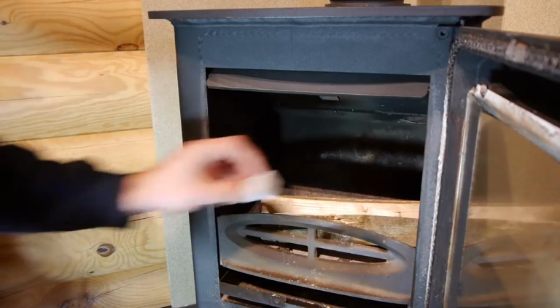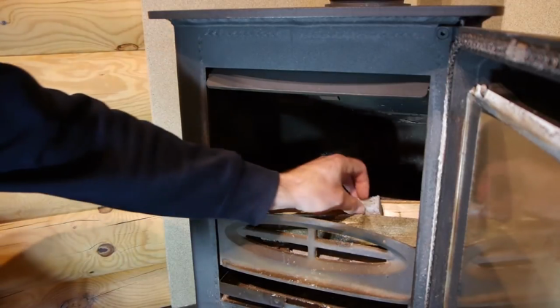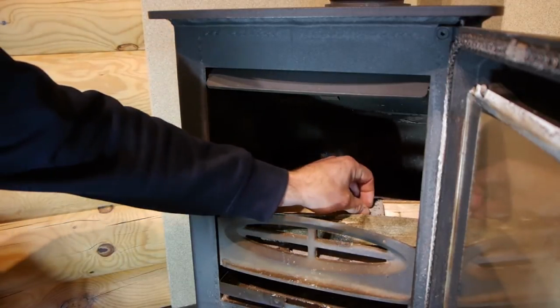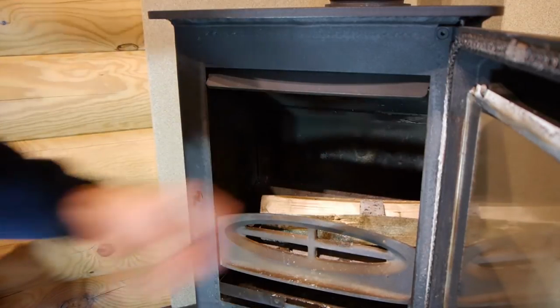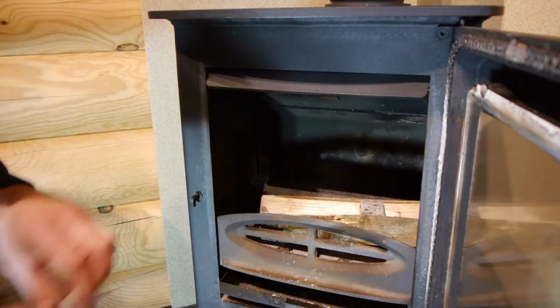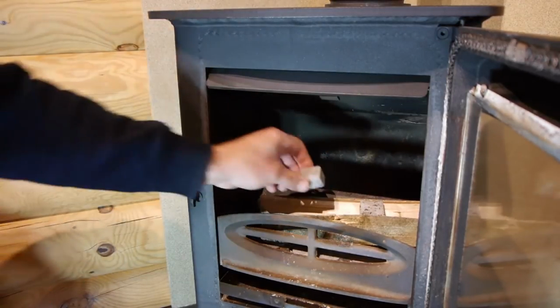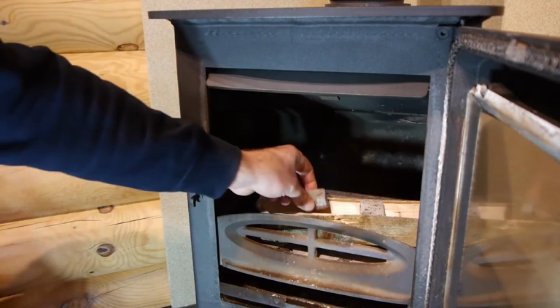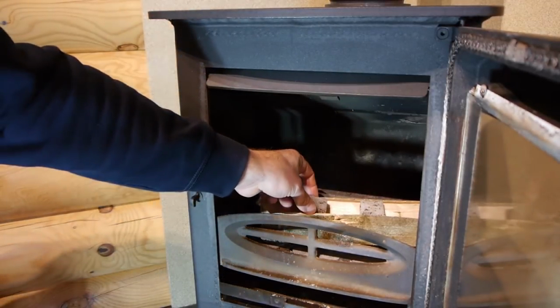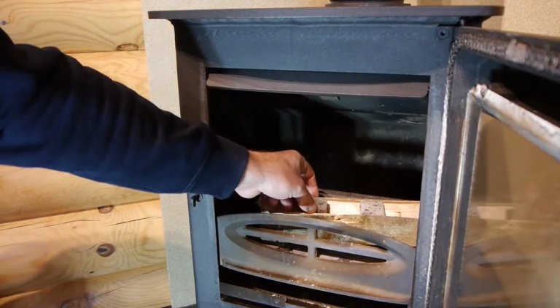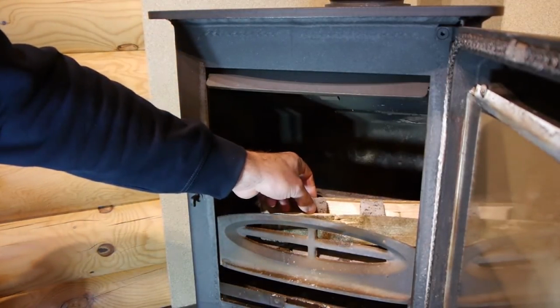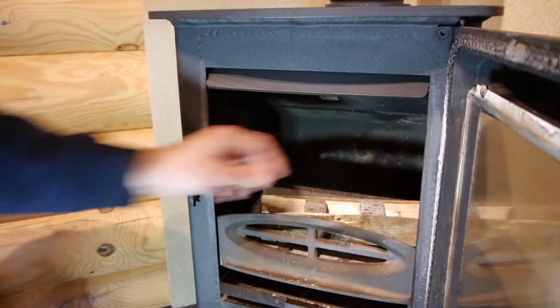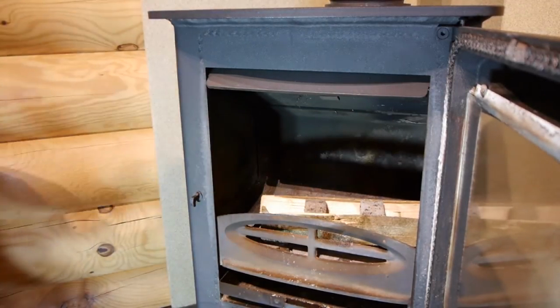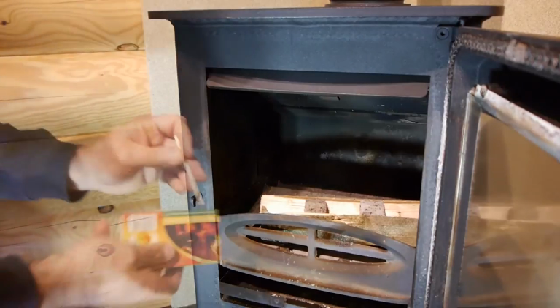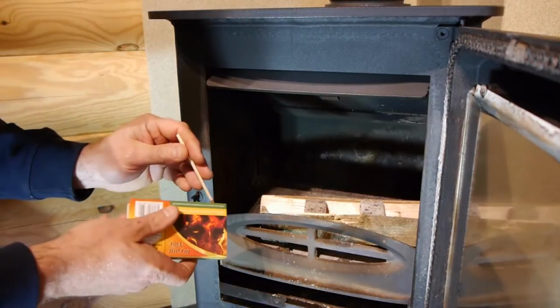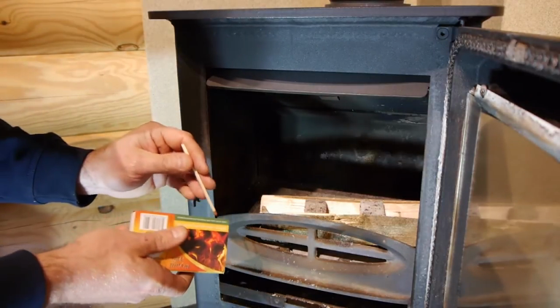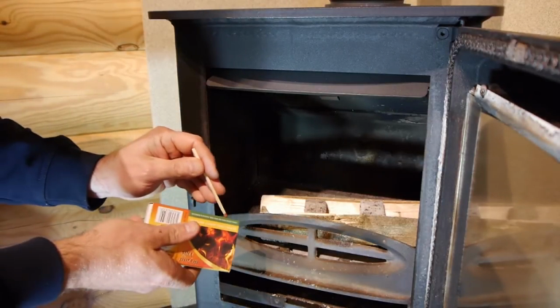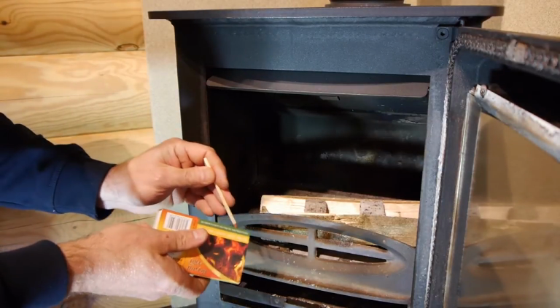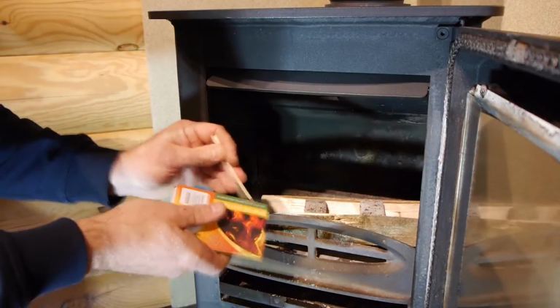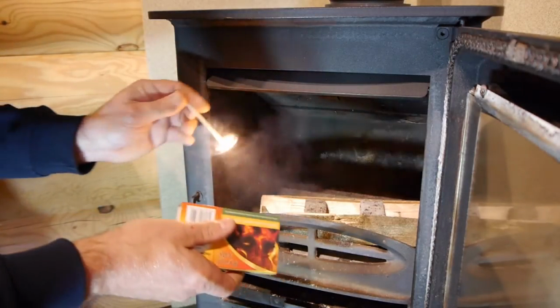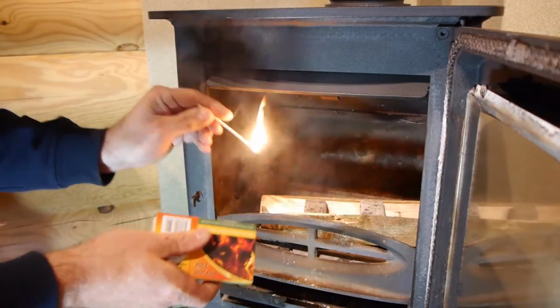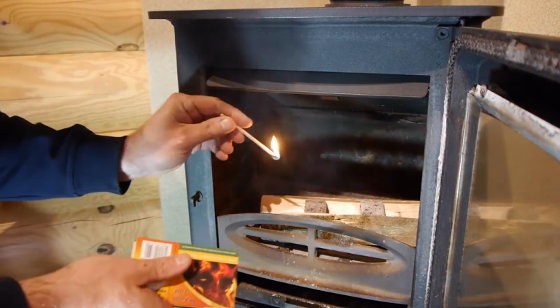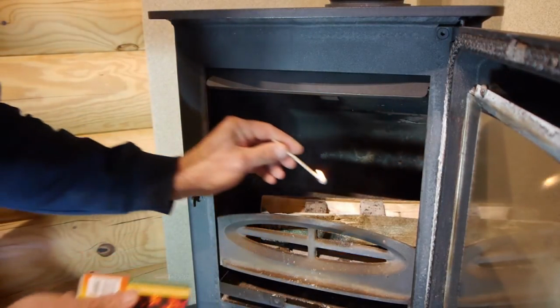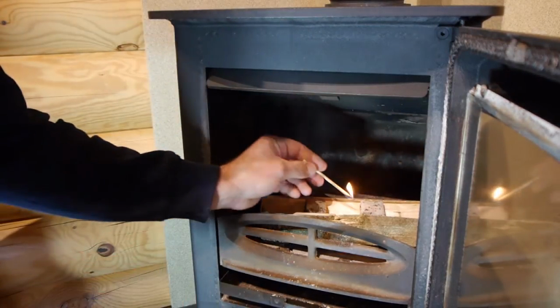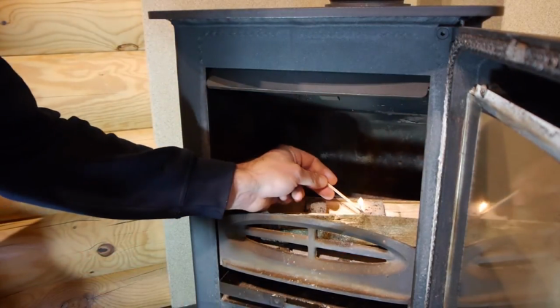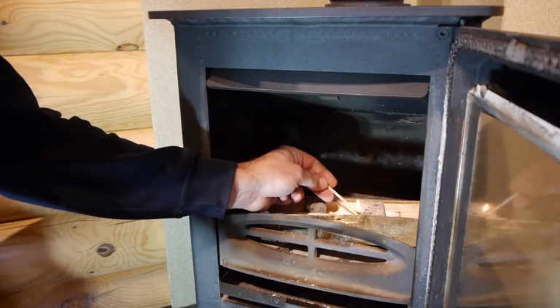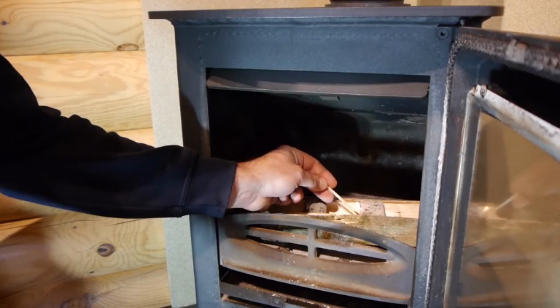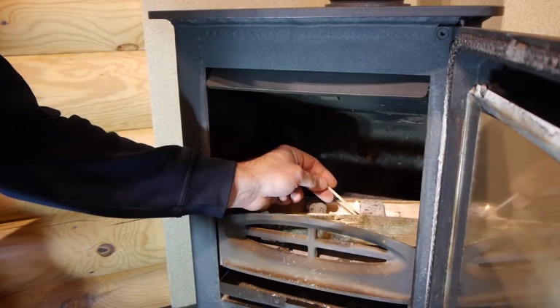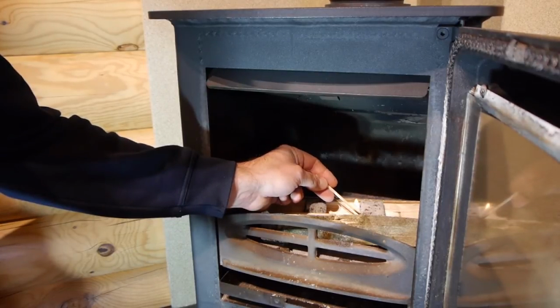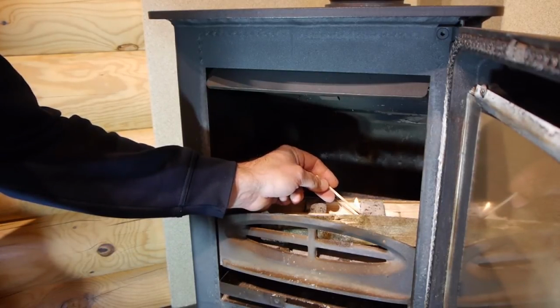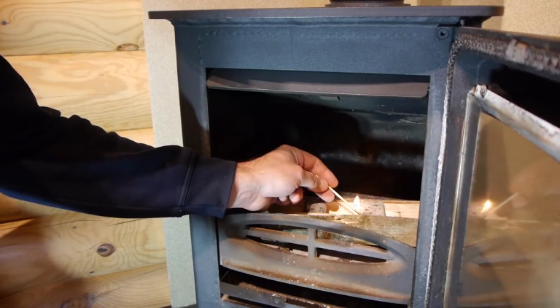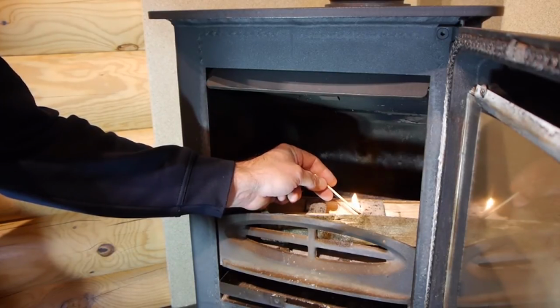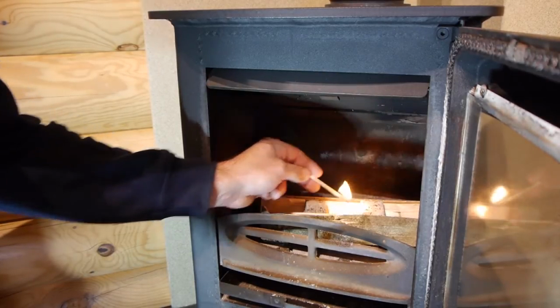We'll just take a couple of fire lighters, put them on top of the starter wood, and light those up. We prefer the Zips — a very quick easy lighting and you're away.